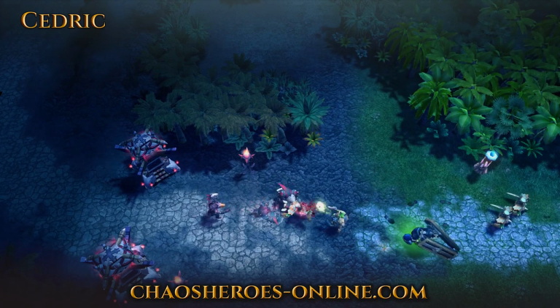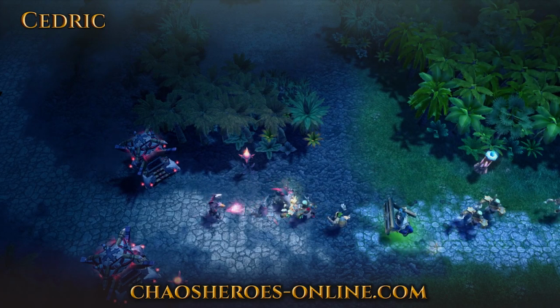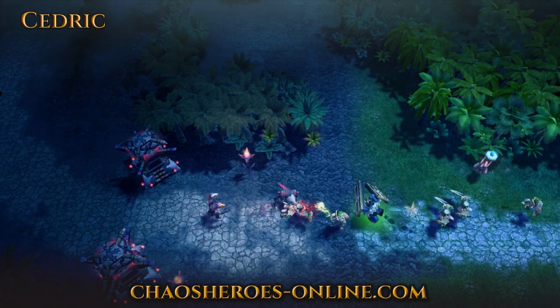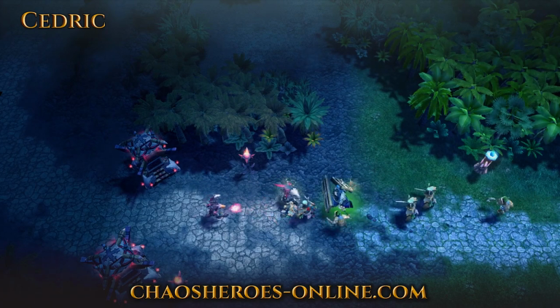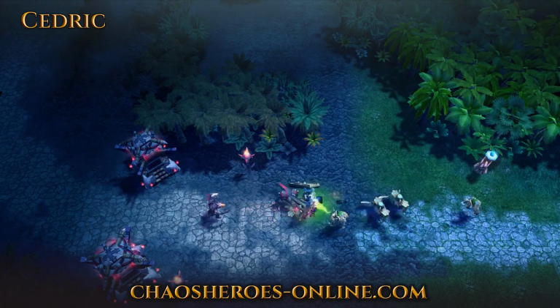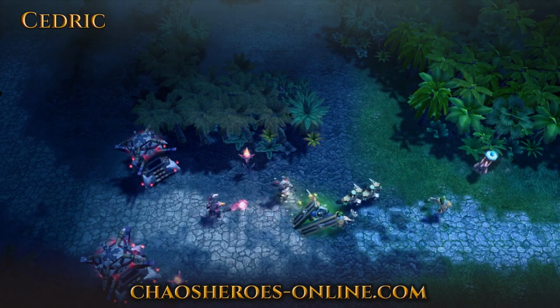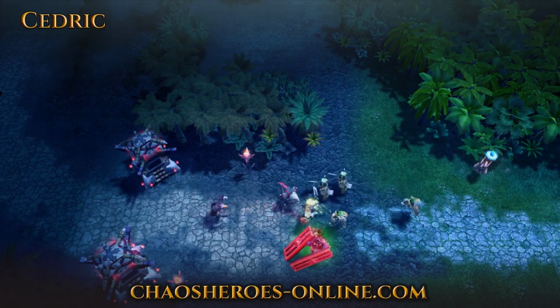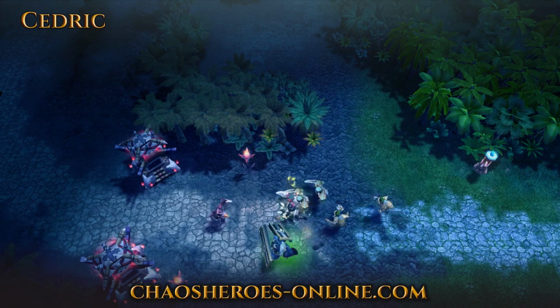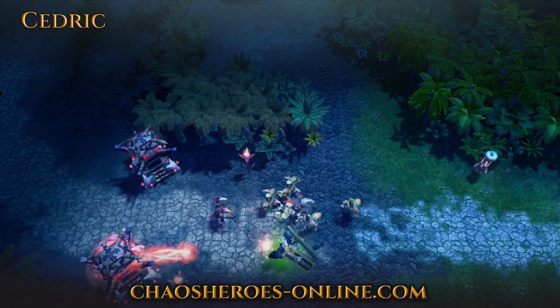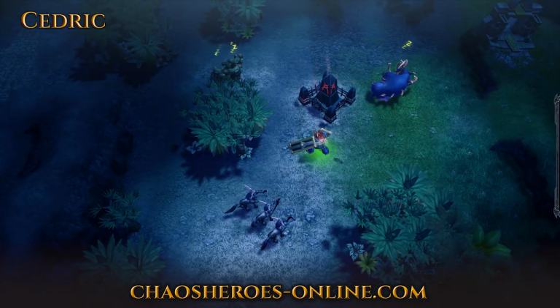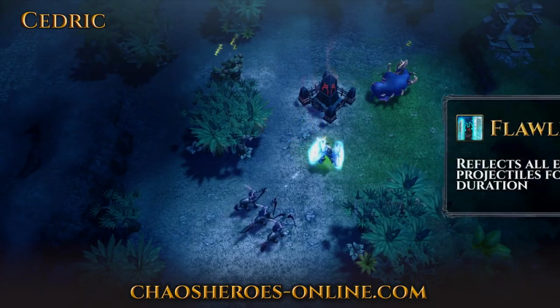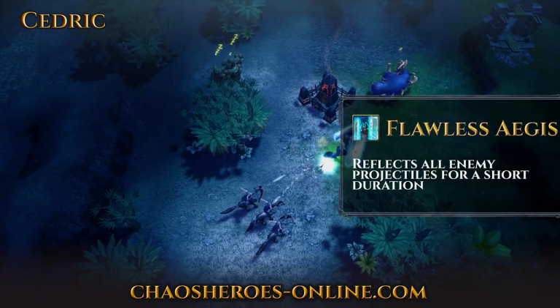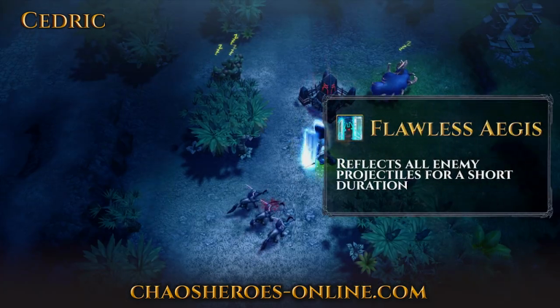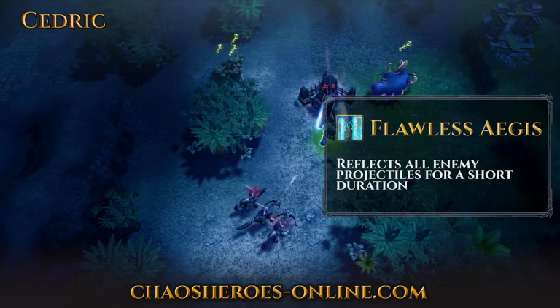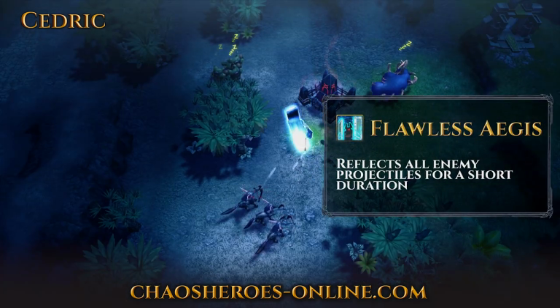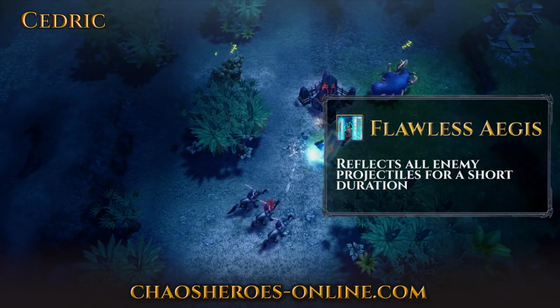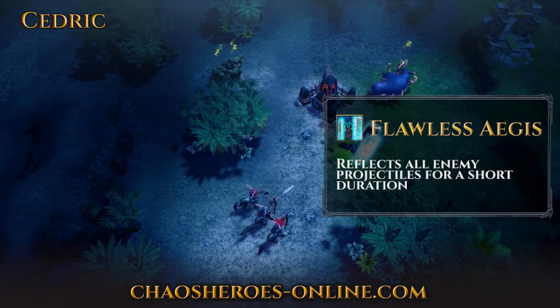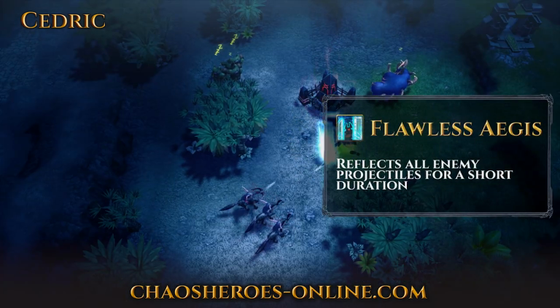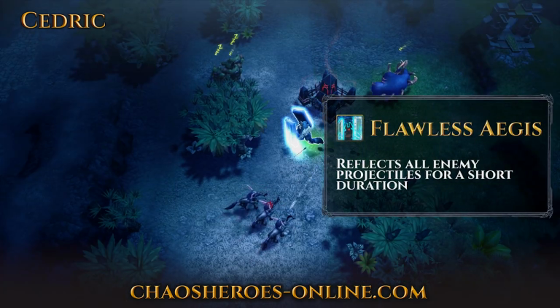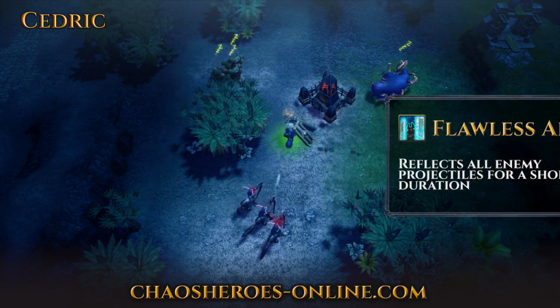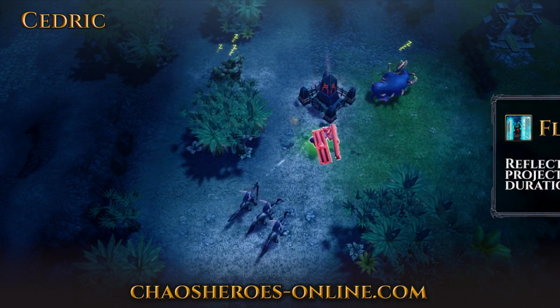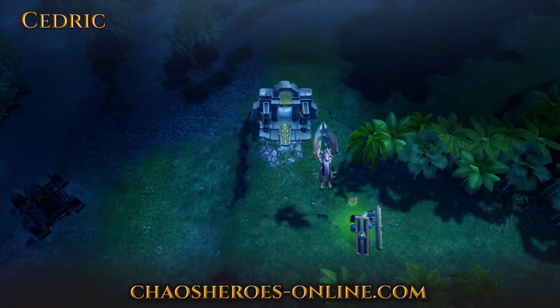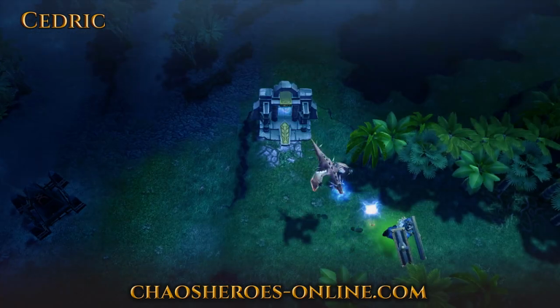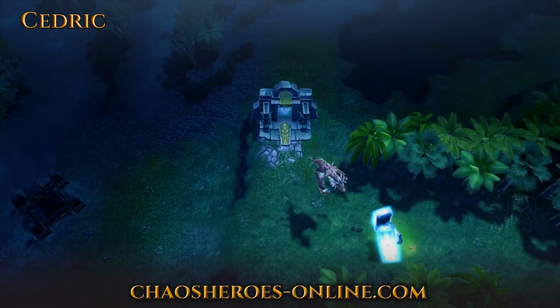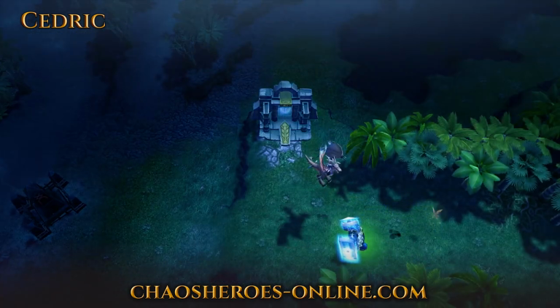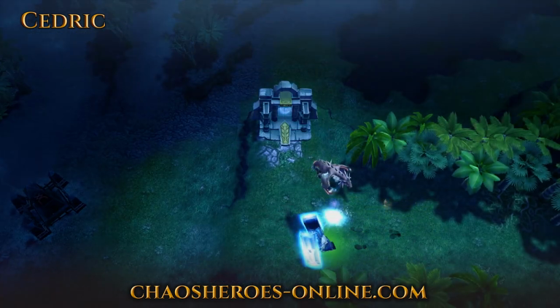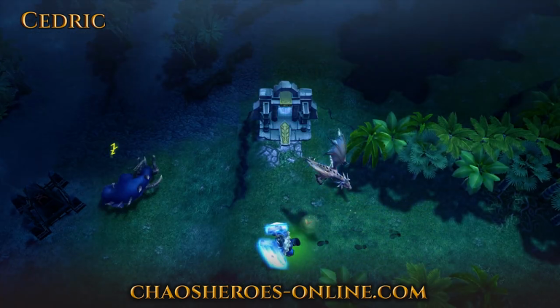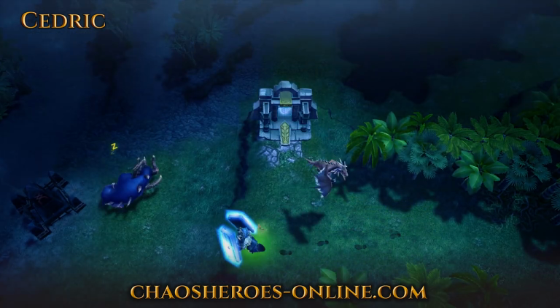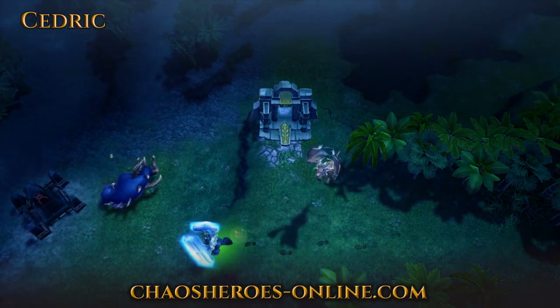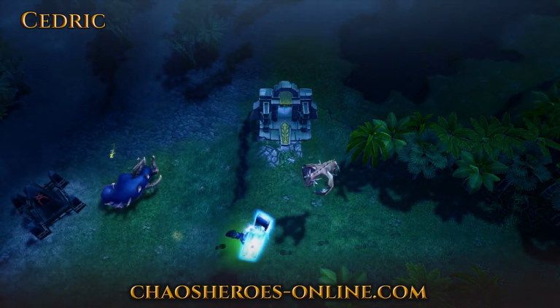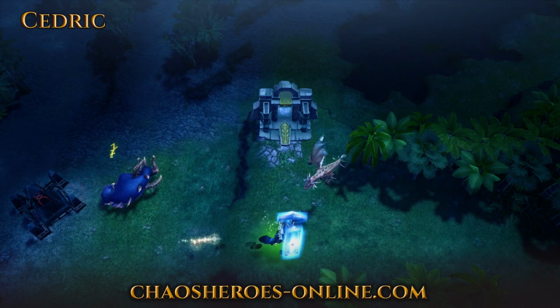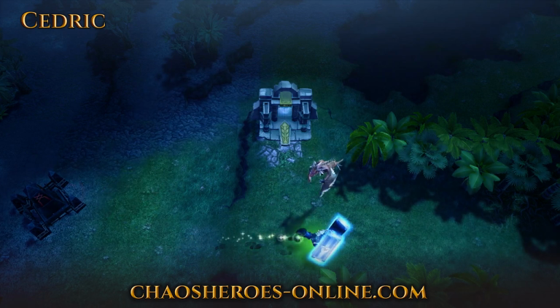These two skills also have special interactions with Cedric's ultimate. Cedric's third skill is Flawless Aegis. Its passive component grants additional armor and makes his regular attacks deal splash damage in a small AoE around his primary target.